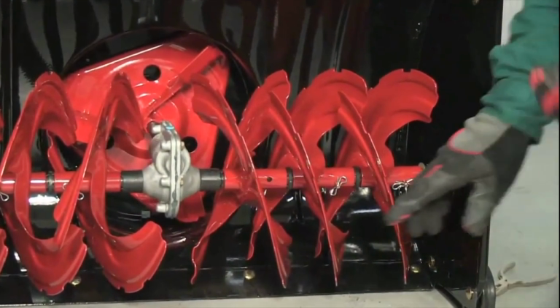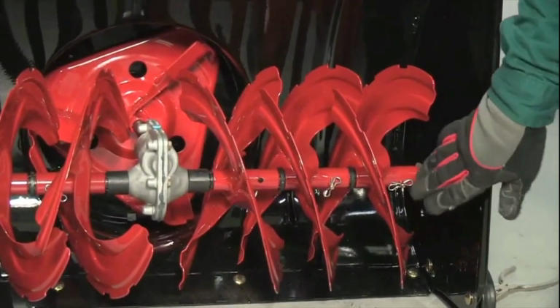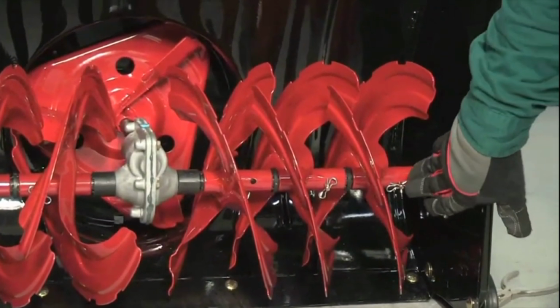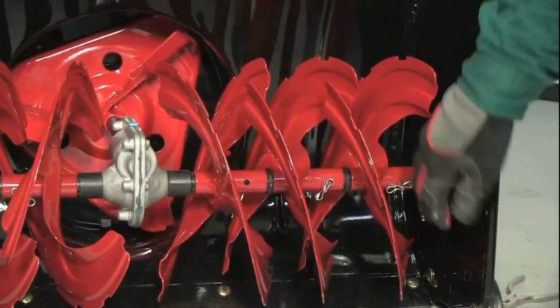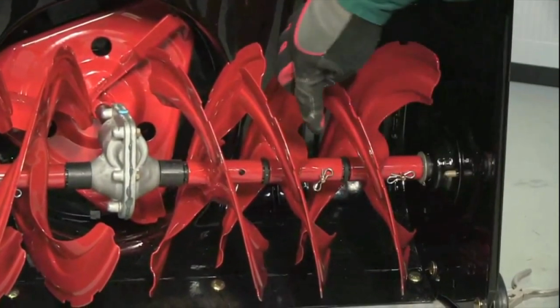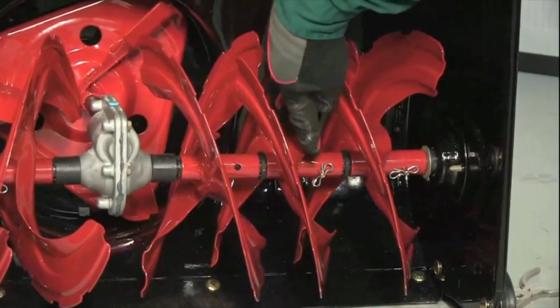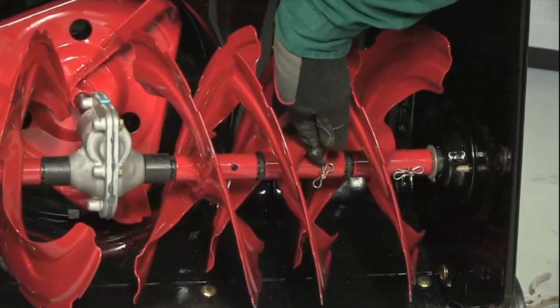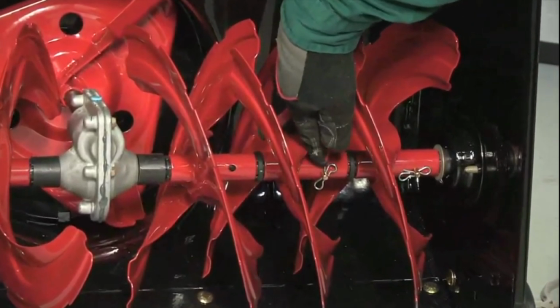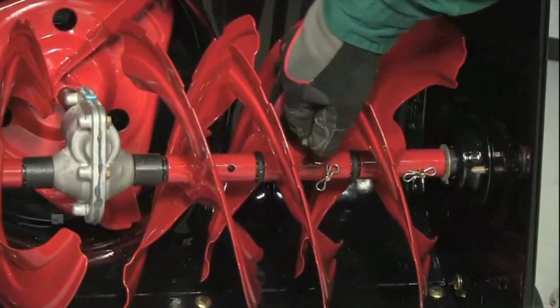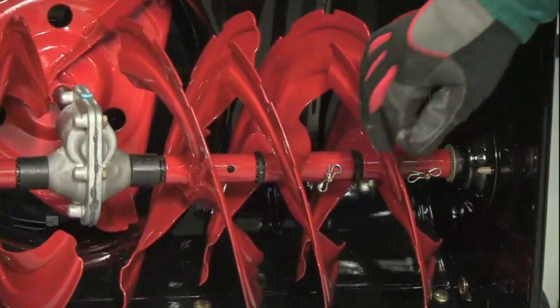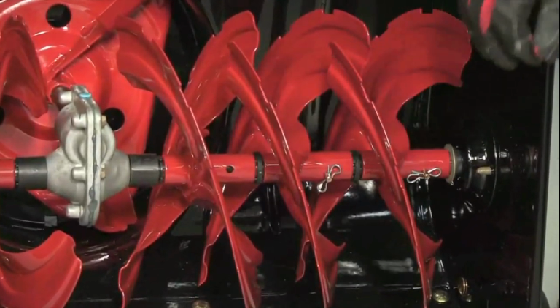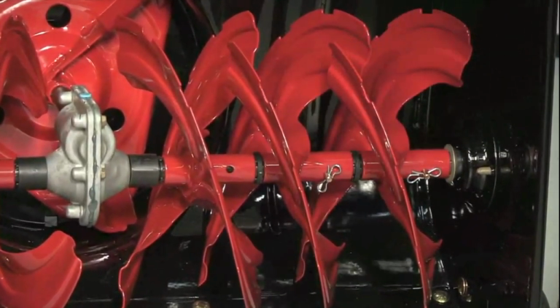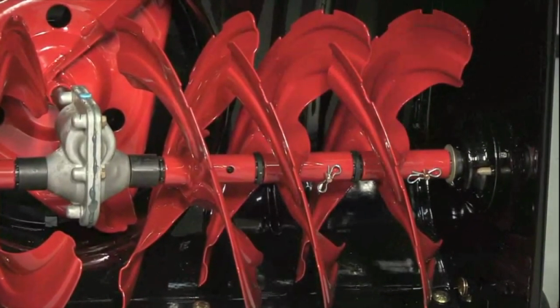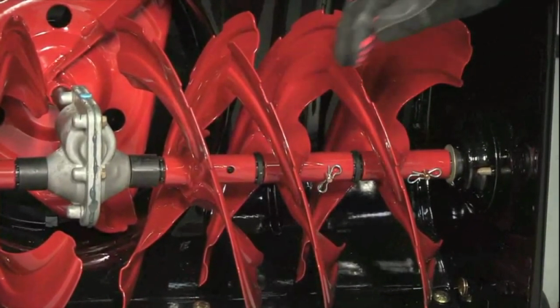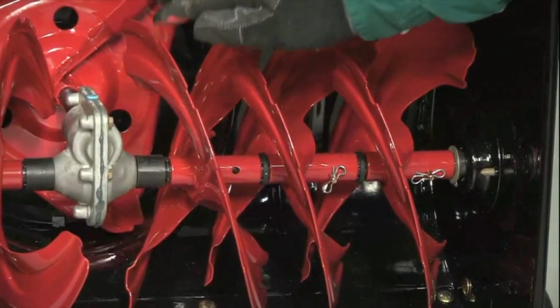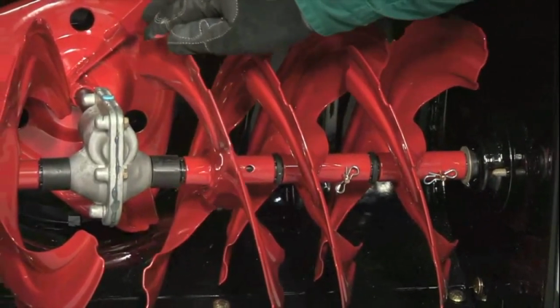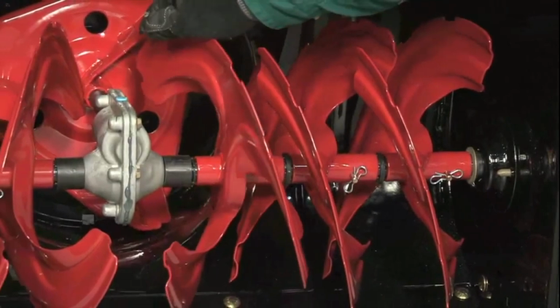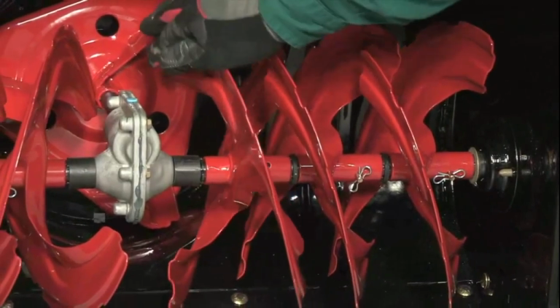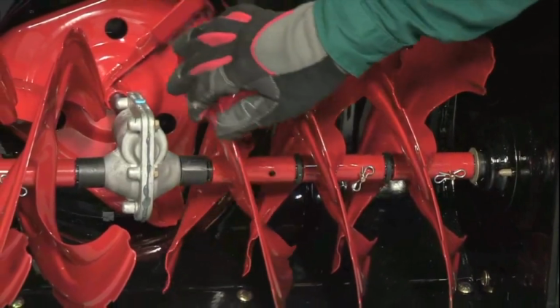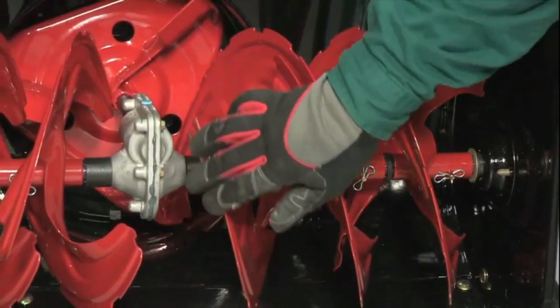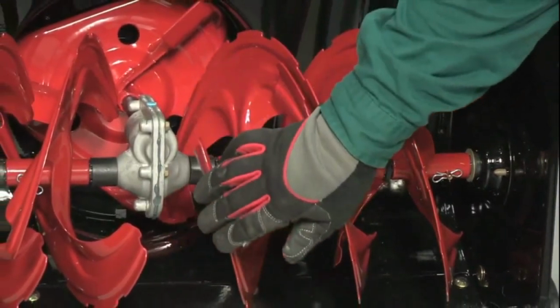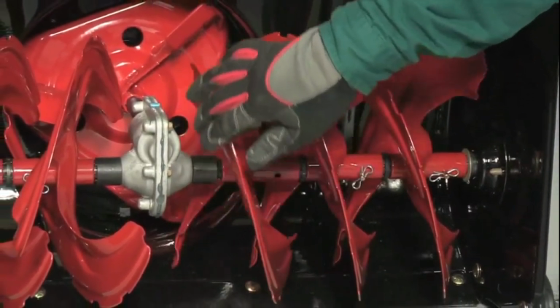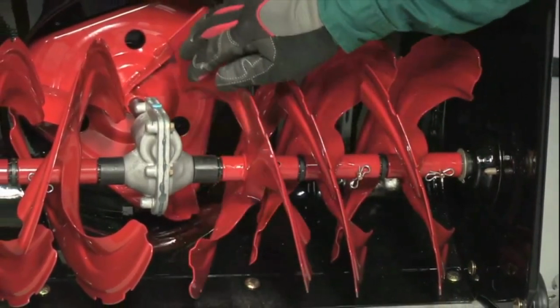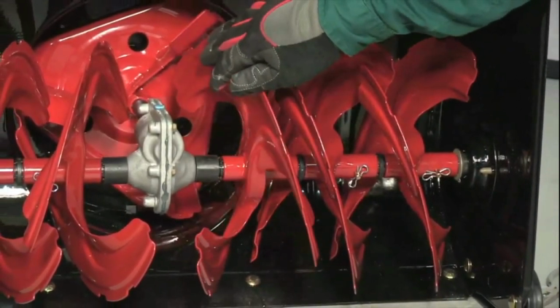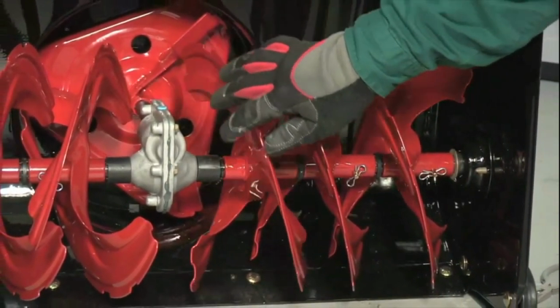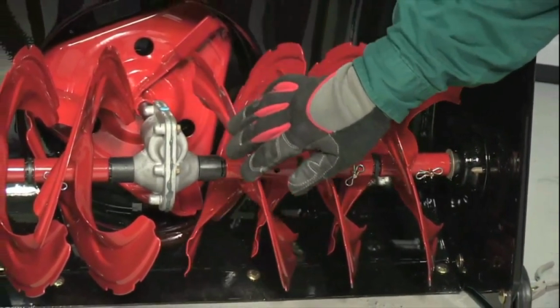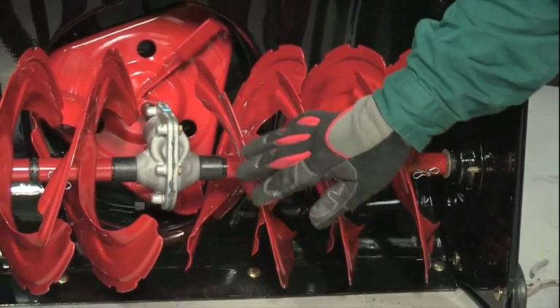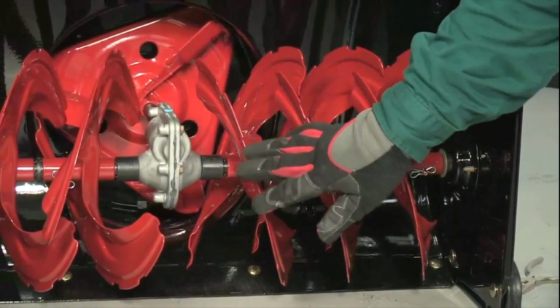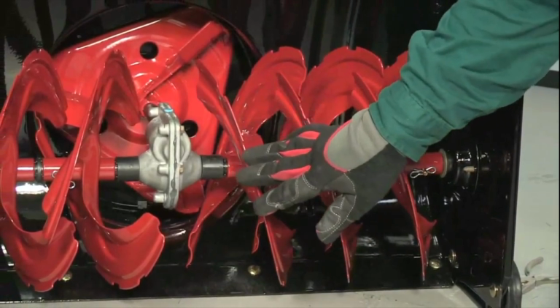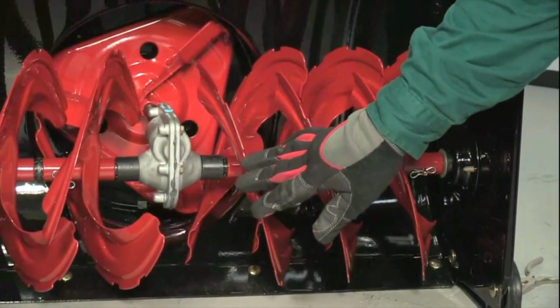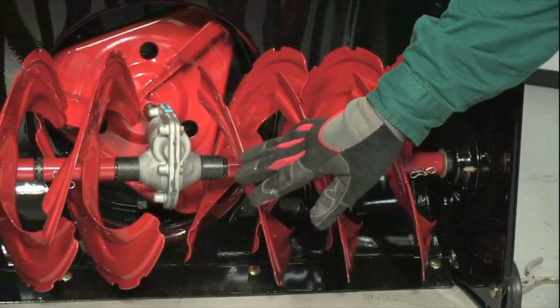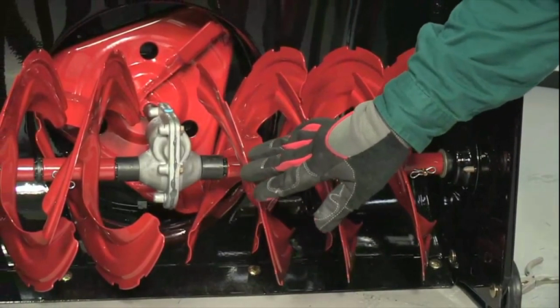If something jams the auger, the snowblower shear pin breaks to protect the engine from damage. Once the shear pin breaks, the auger is no longer attached to the snowblower drive shaft, so the drive shaft spins but the auger won't rotate. The snowblower won't ingest or blow snow when a shear pin breaks.